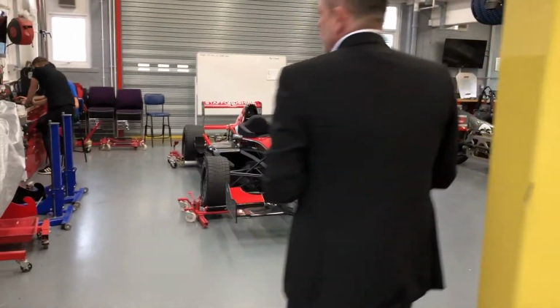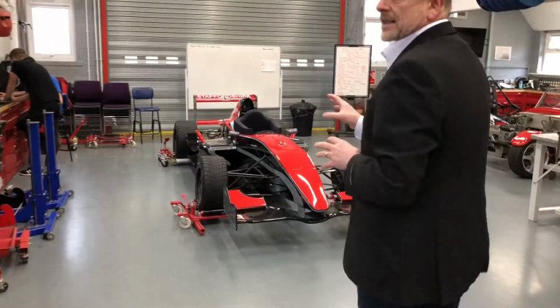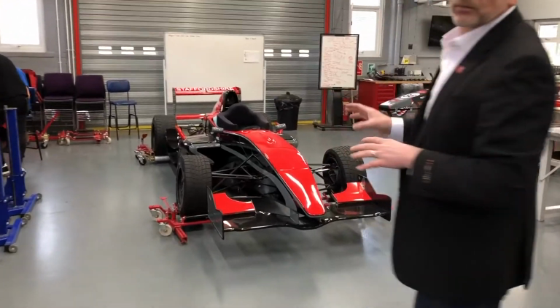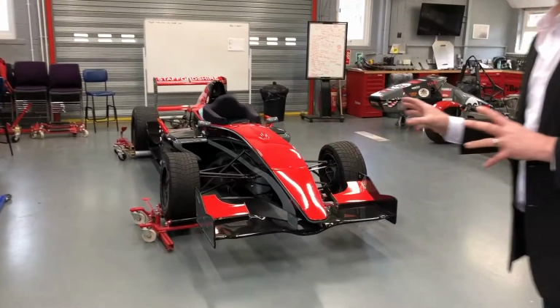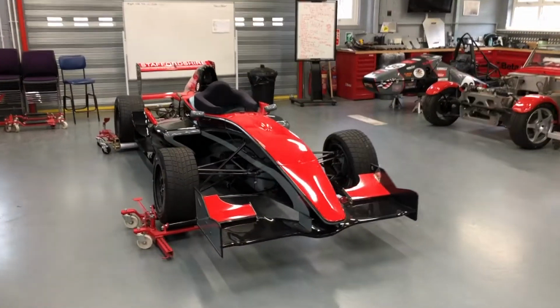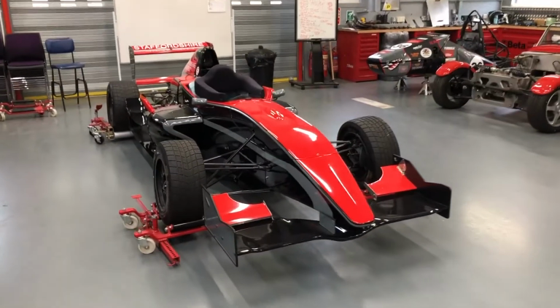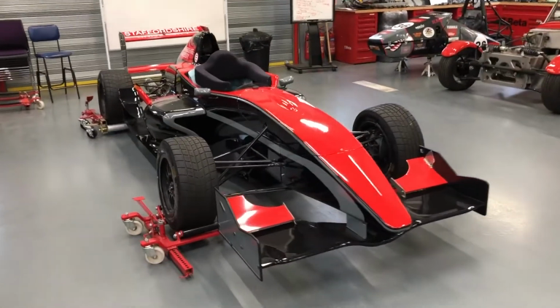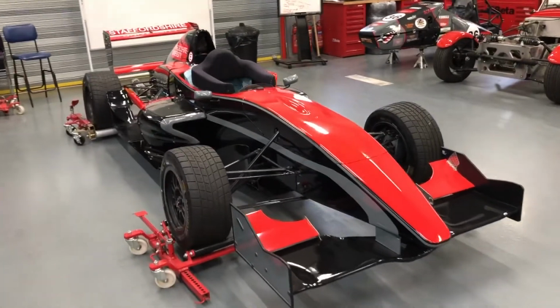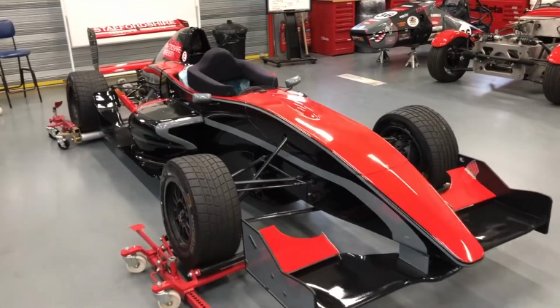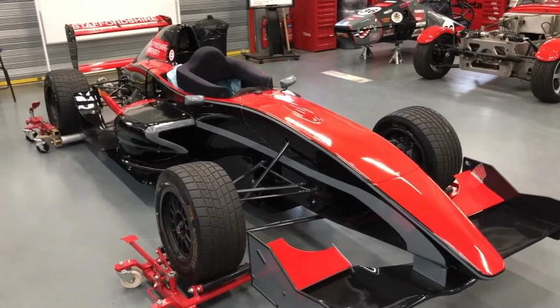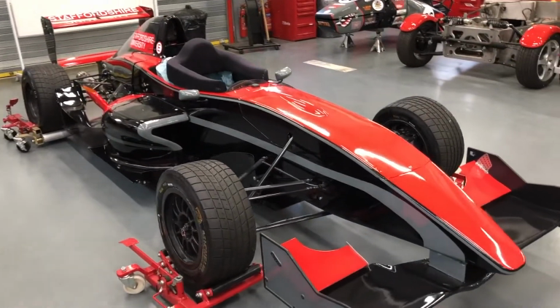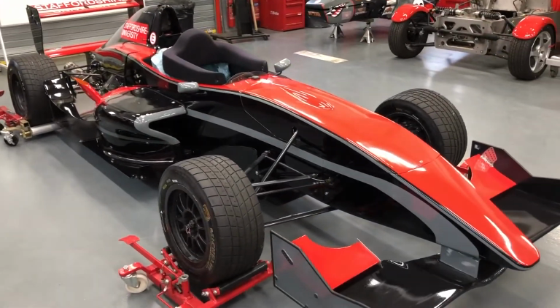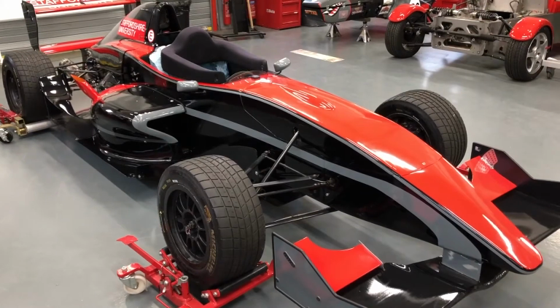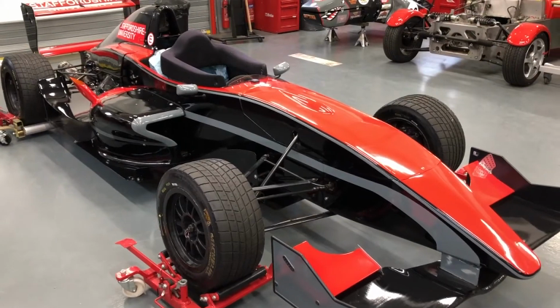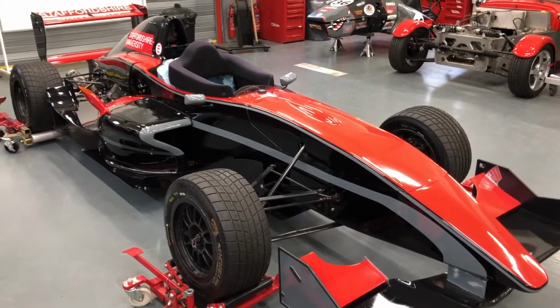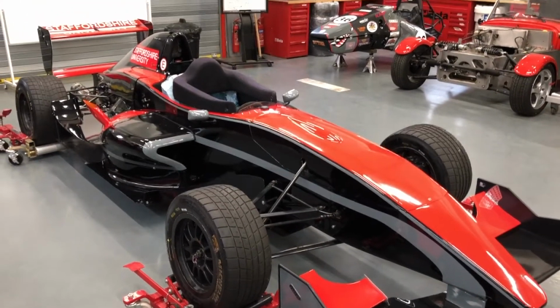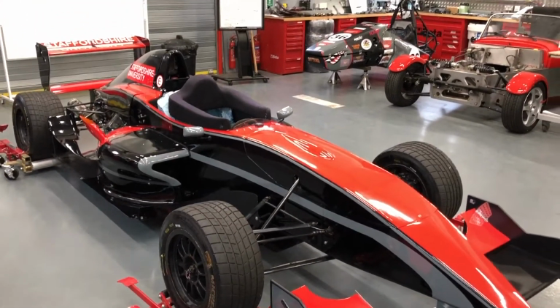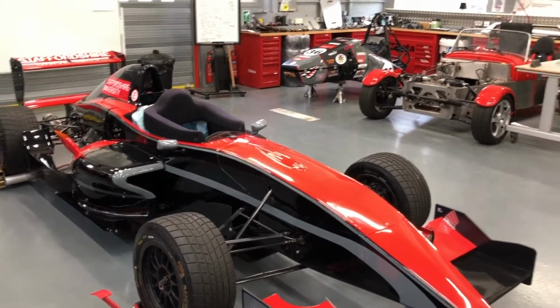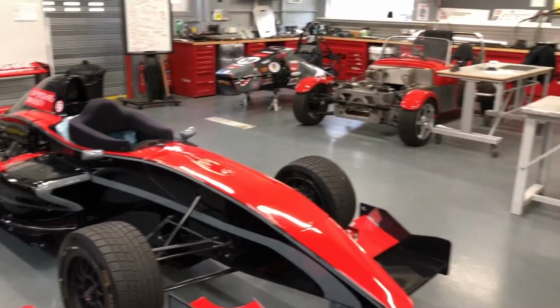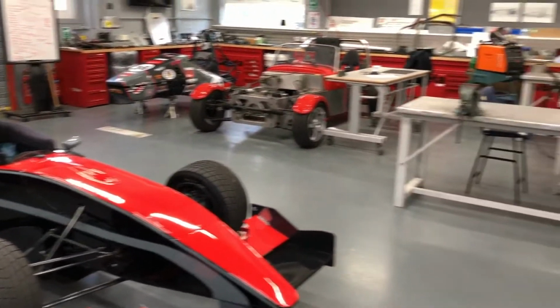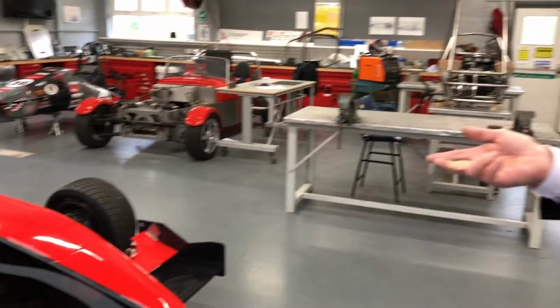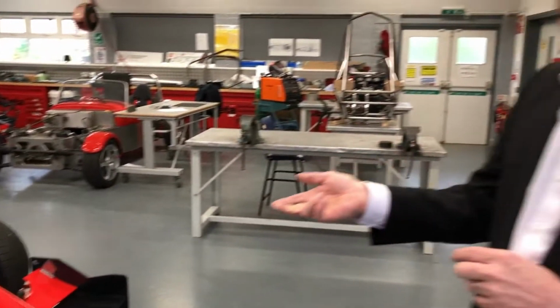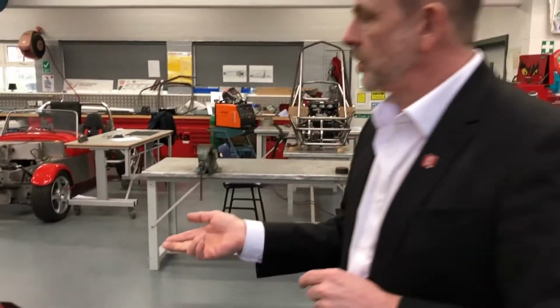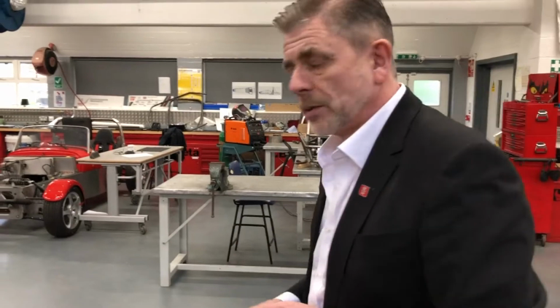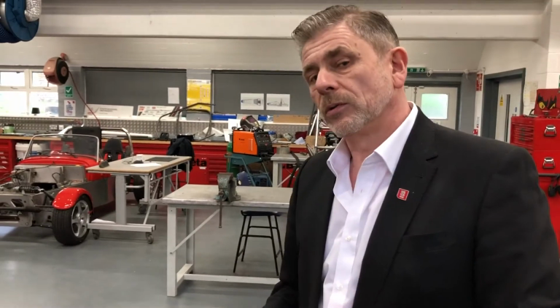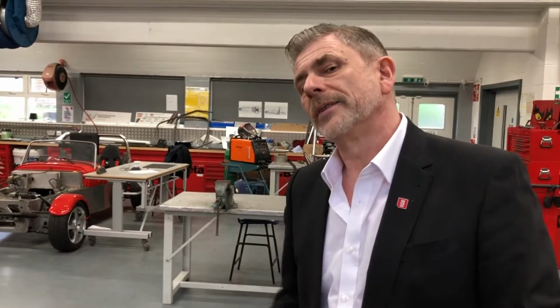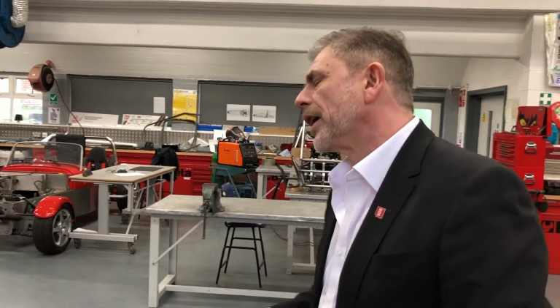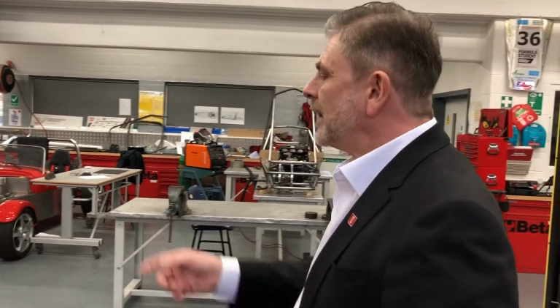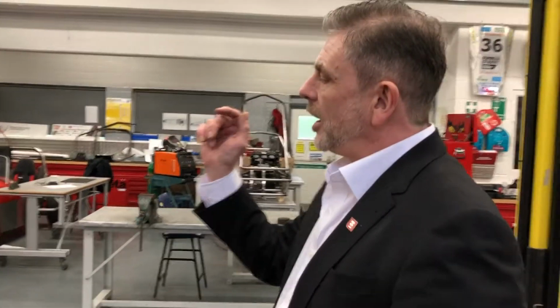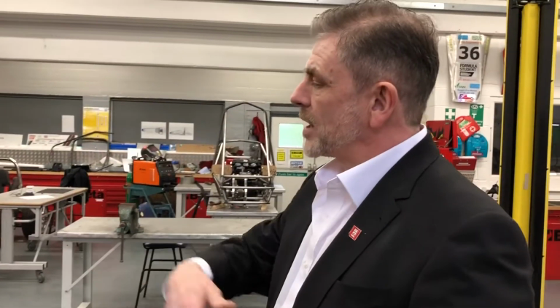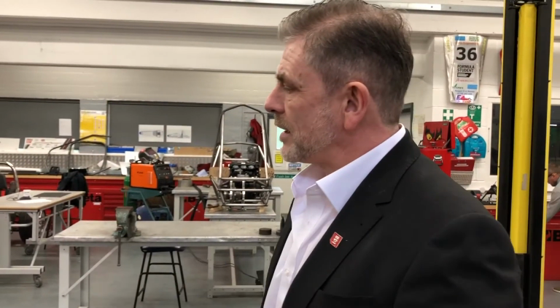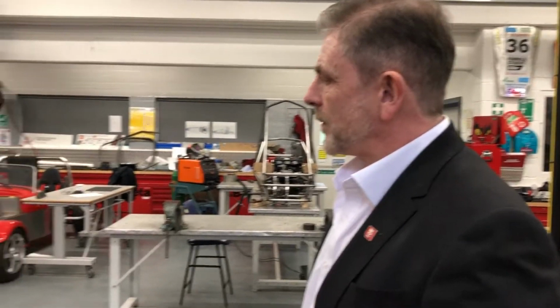This one's actually currently been set up. This is our Formula Renault. This one will be used in the Monoposto Championship. We have a semi-professional driver for this one — I'm a little bit too old to be driving this one round. That's Graeme Robert, our driver for this.